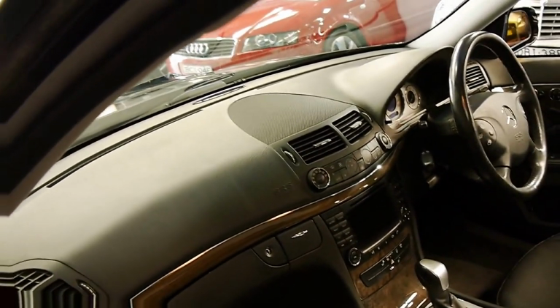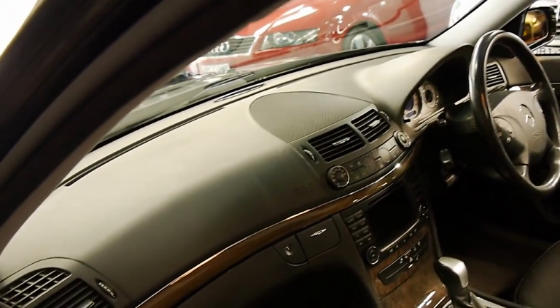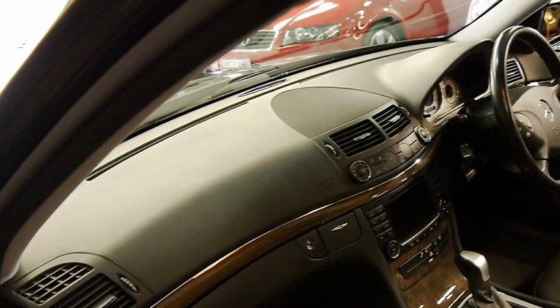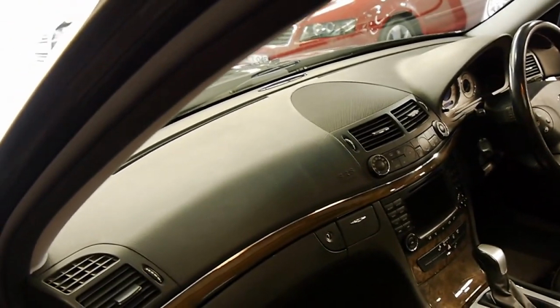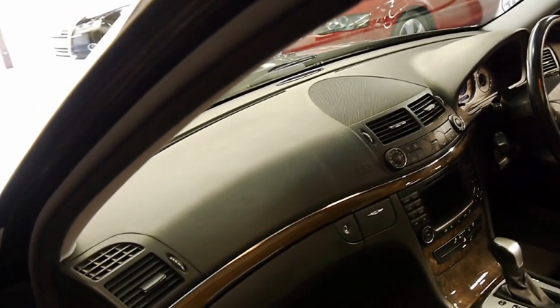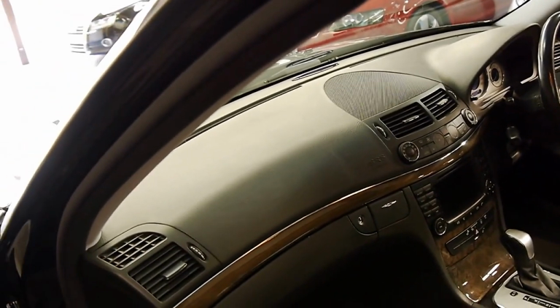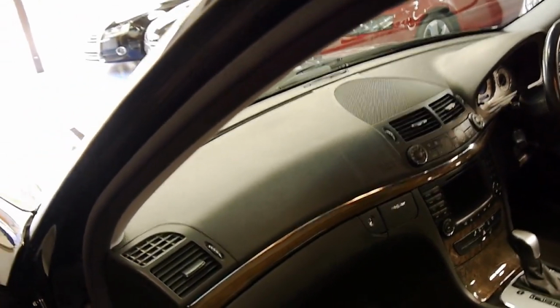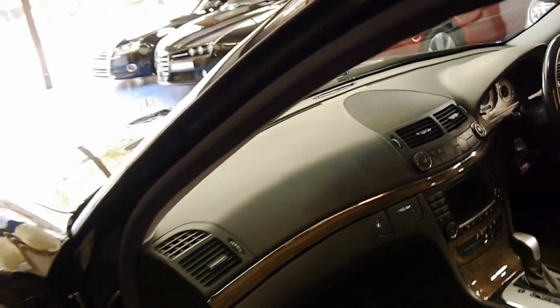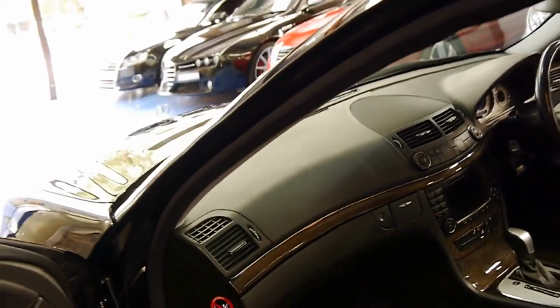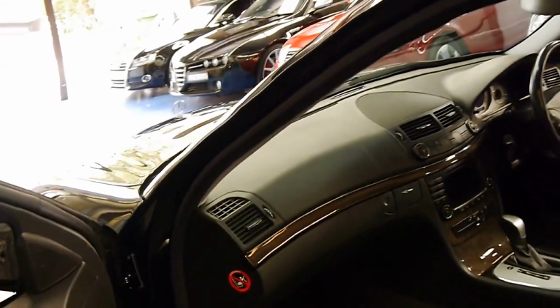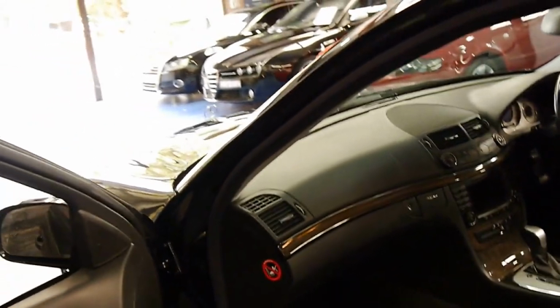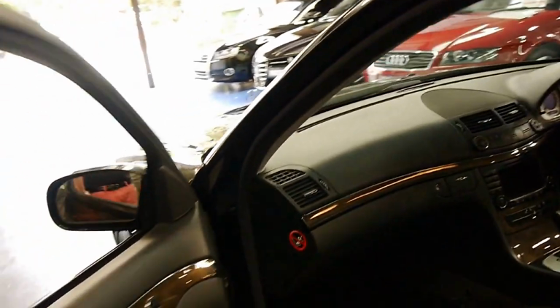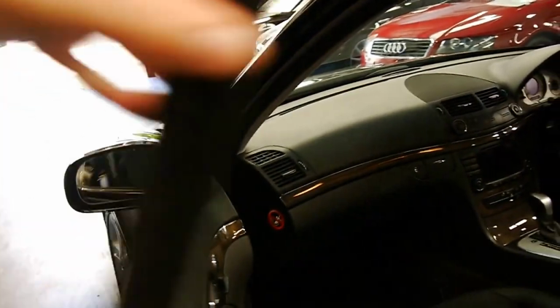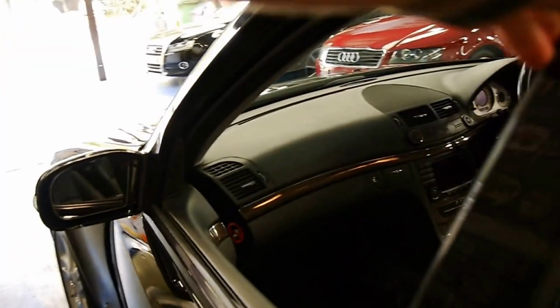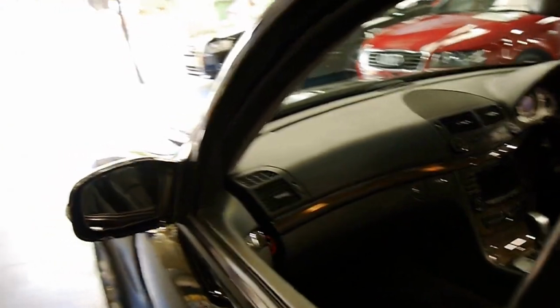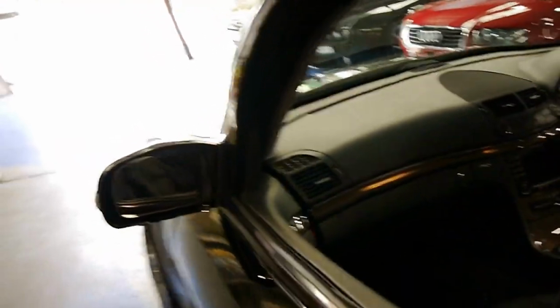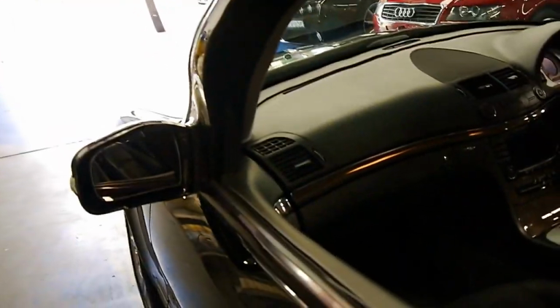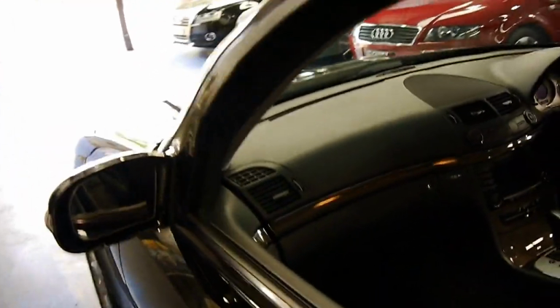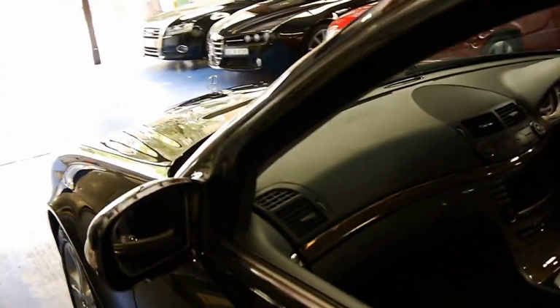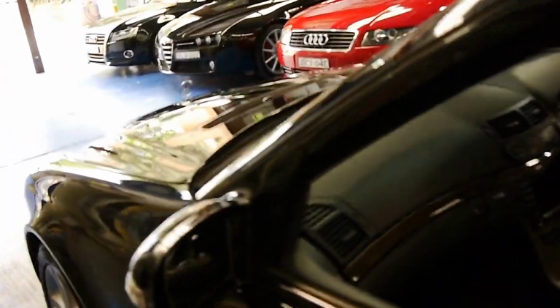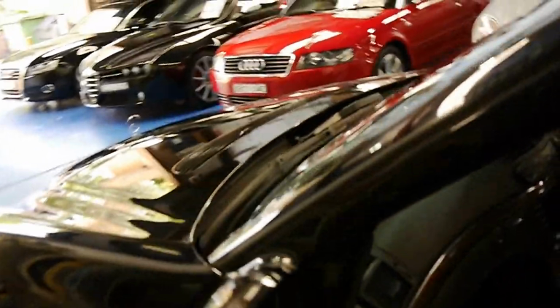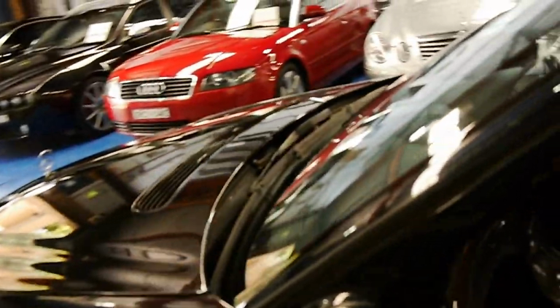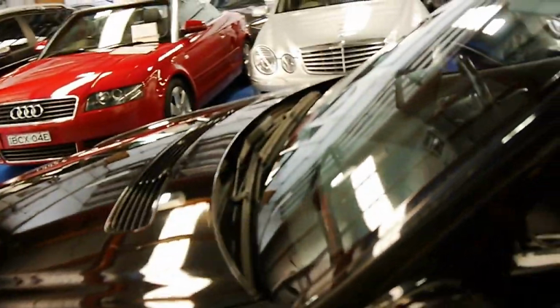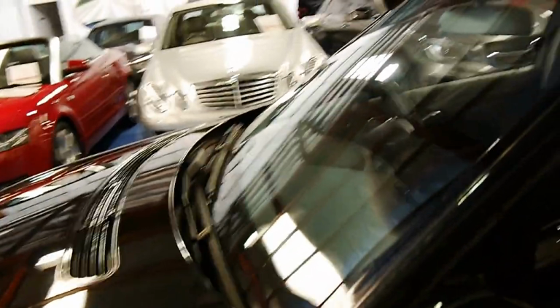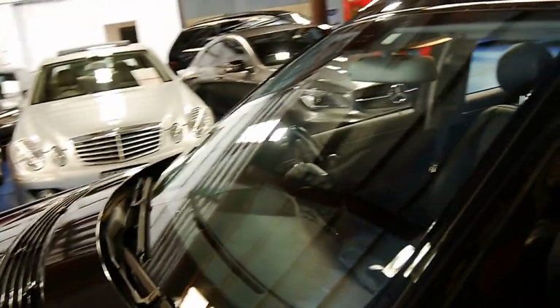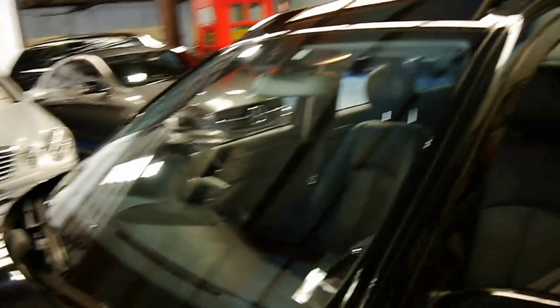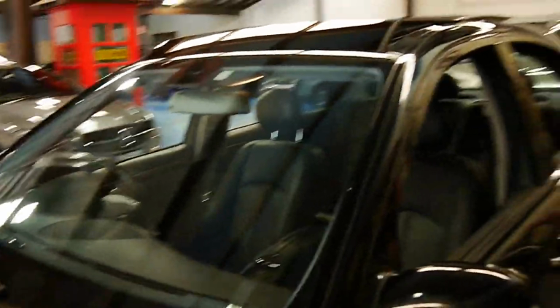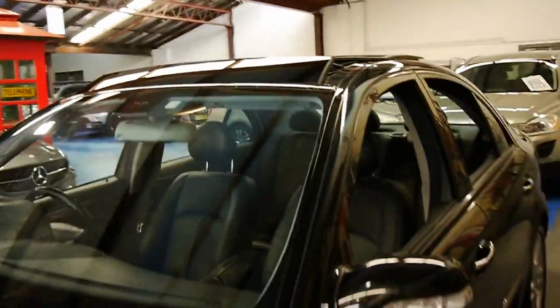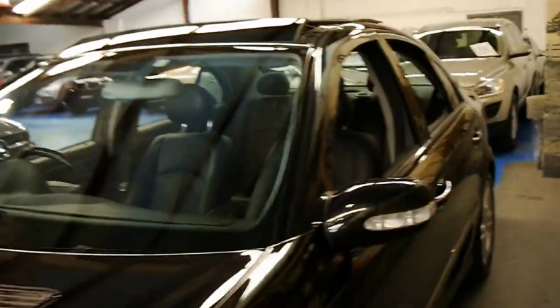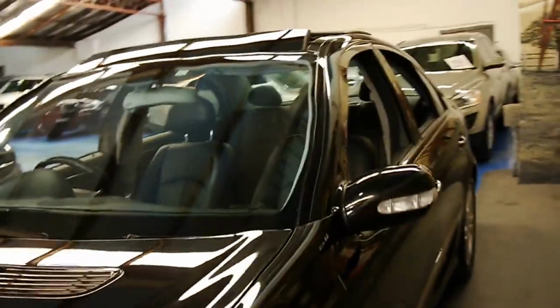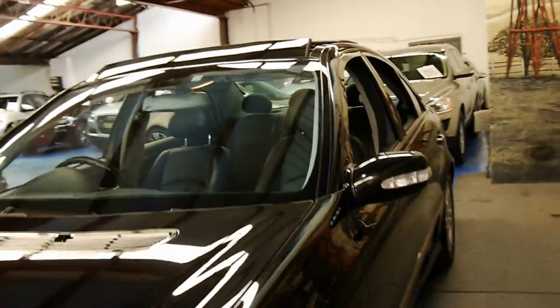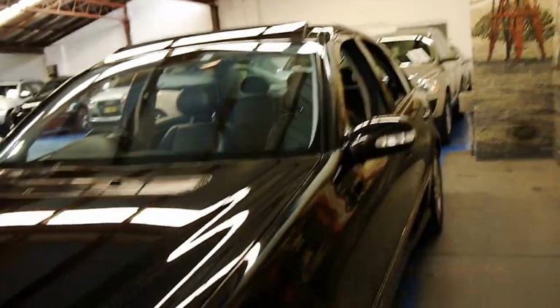All the electrics work, the air conditioning's nice and cold, the navigation is working, the CD is there. For some reason some cars when they're traded have their navigation CD go missing — I'm not sure why.